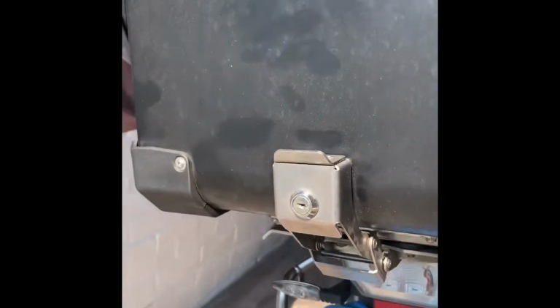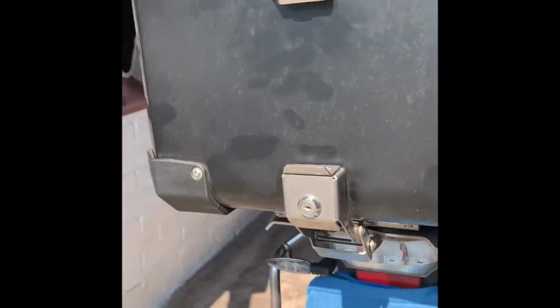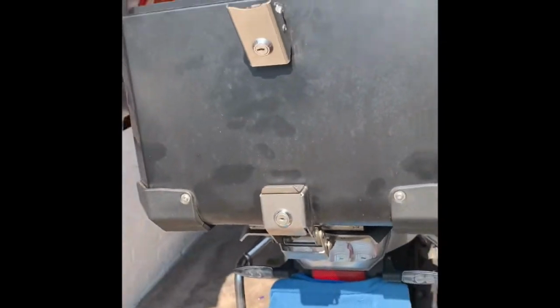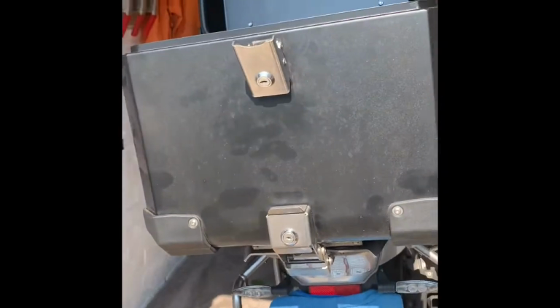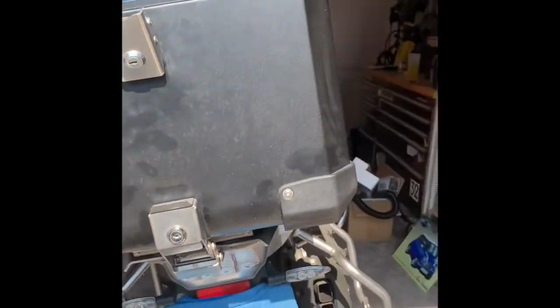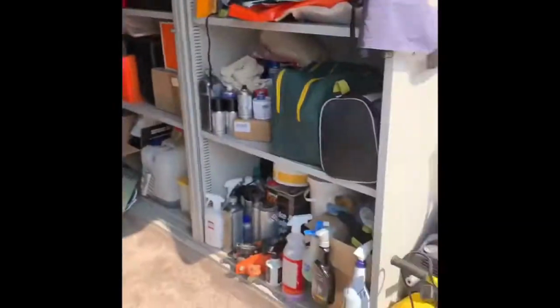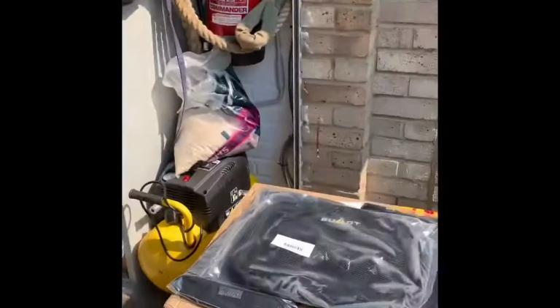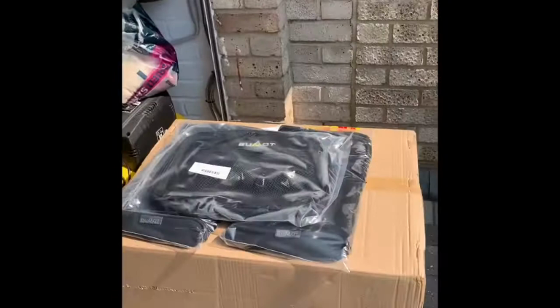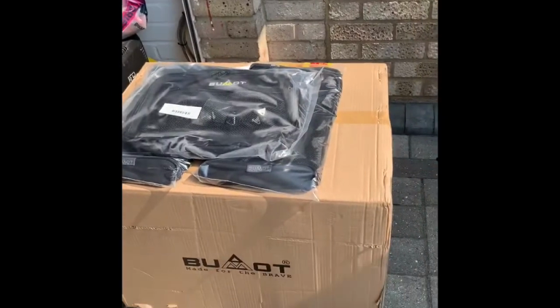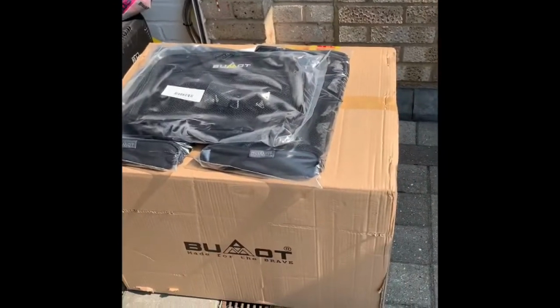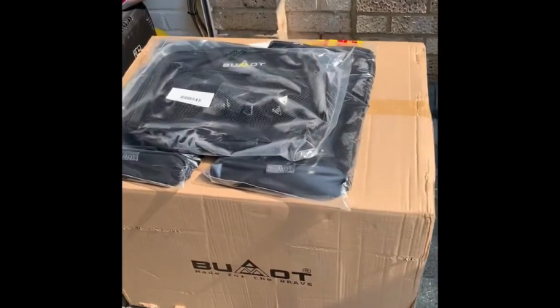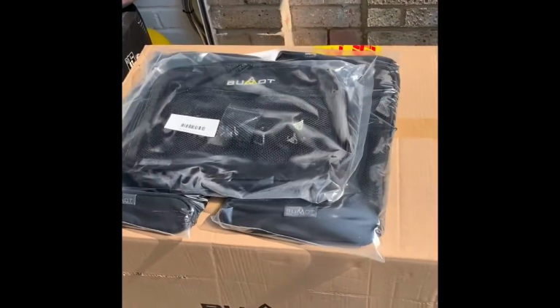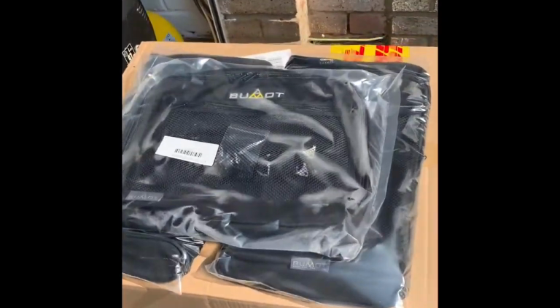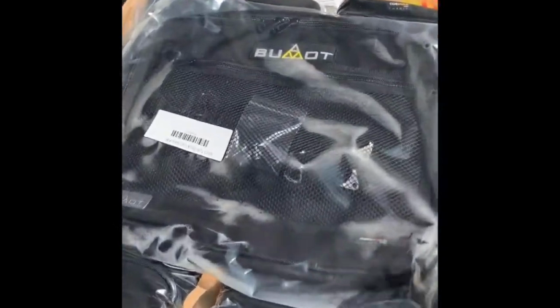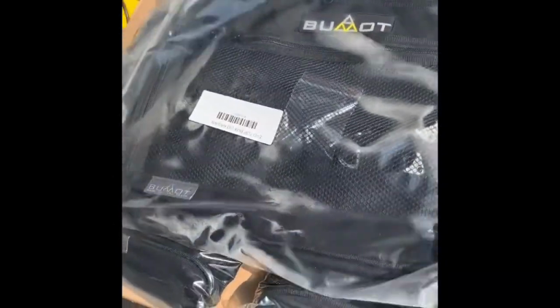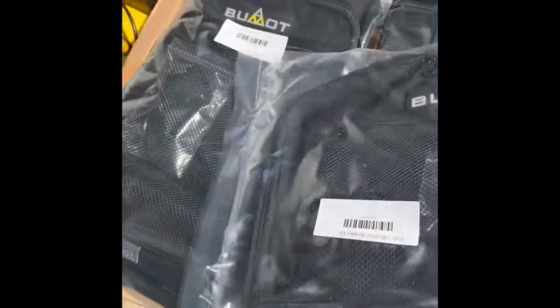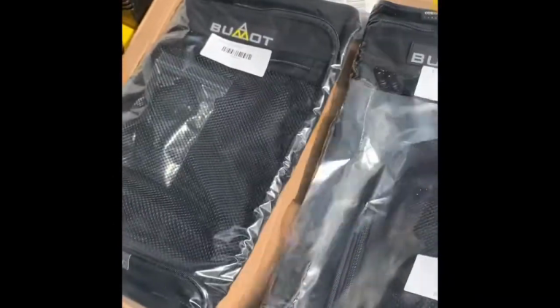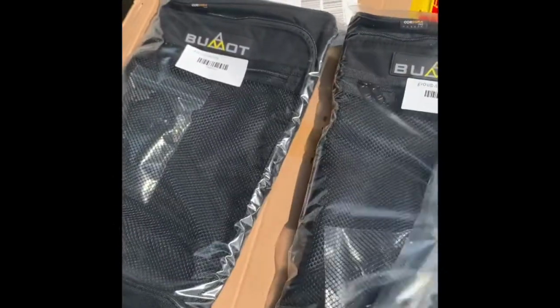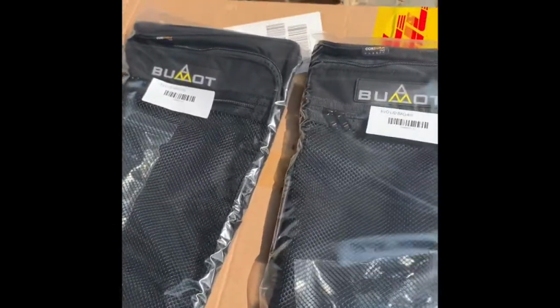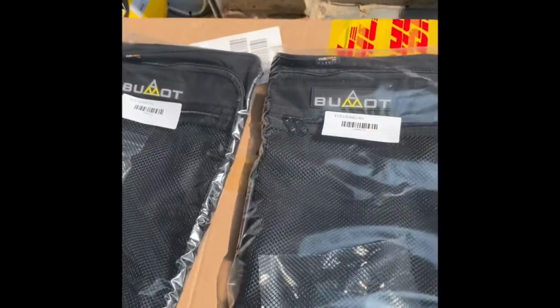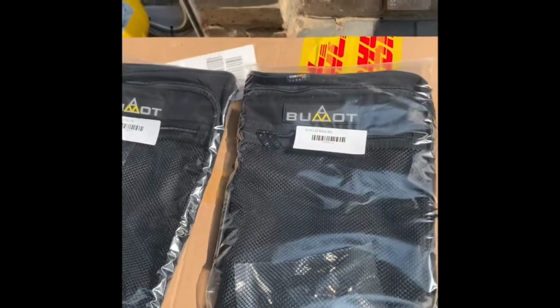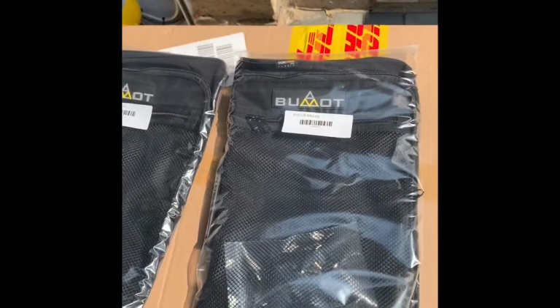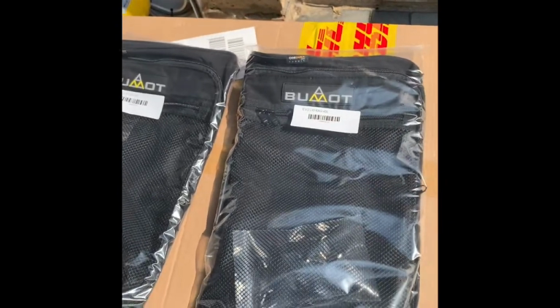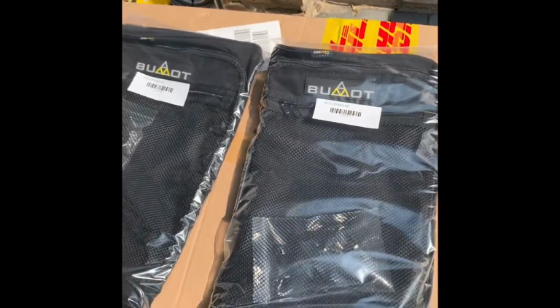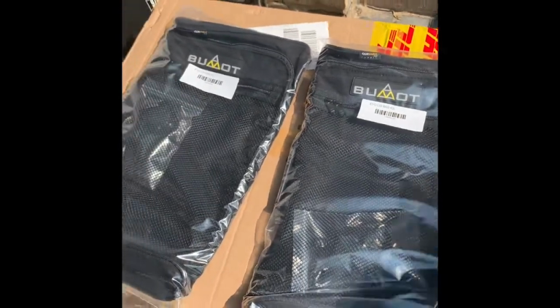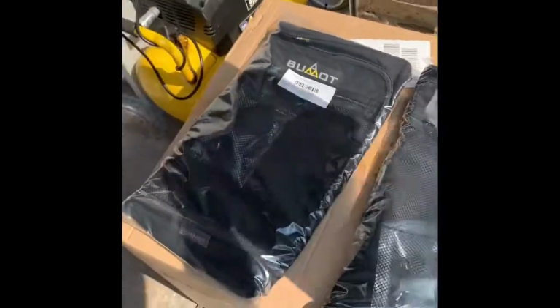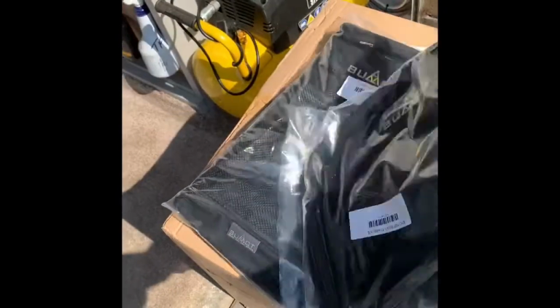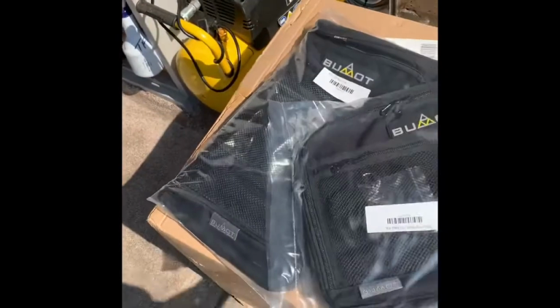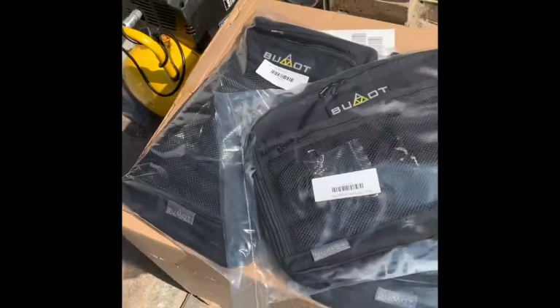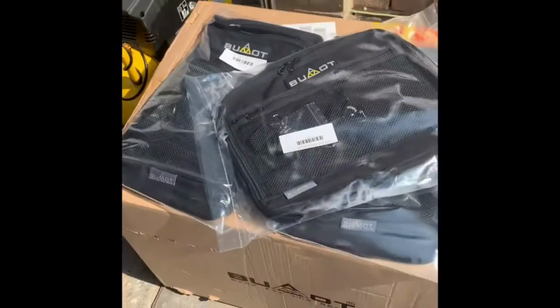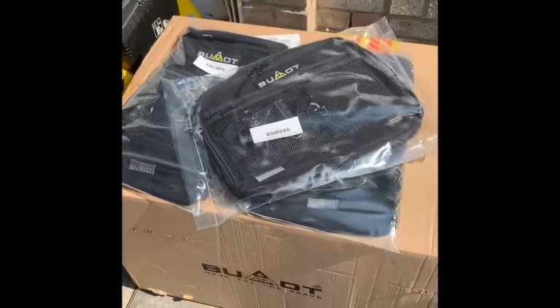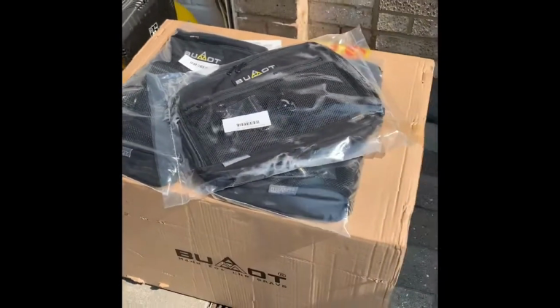Following purchasing that, I've now purchased new panniers. I've also got a lid bag for the top box and lid bags for the panniers, so I'll get unboxing and have a look at what they're like.